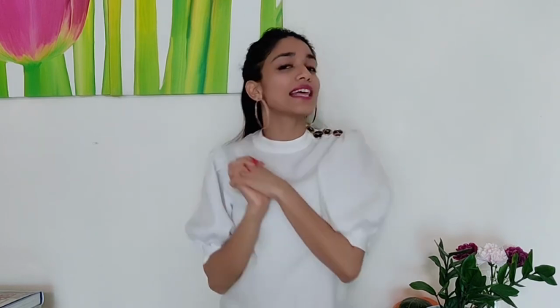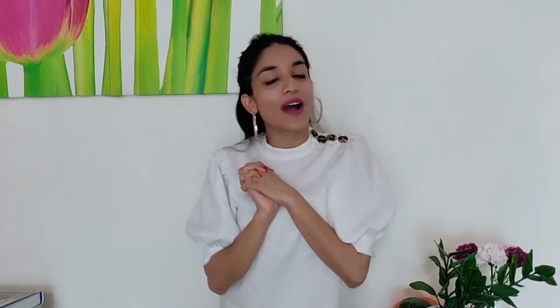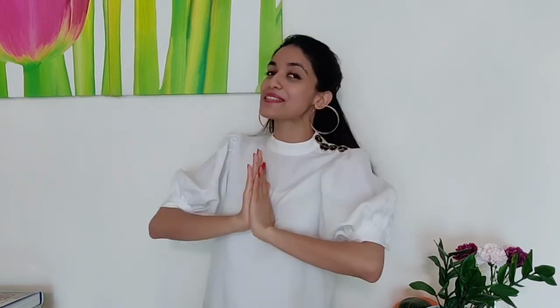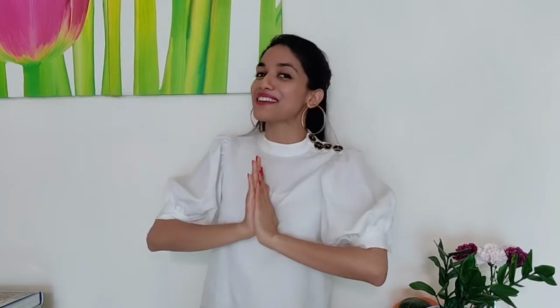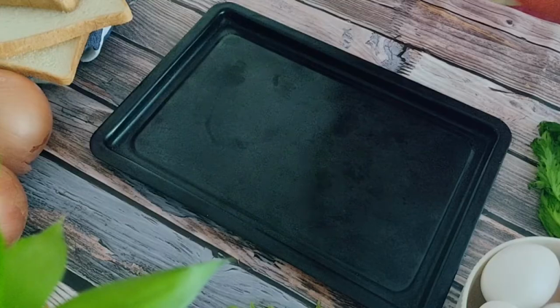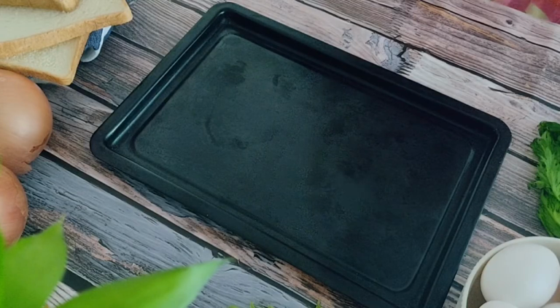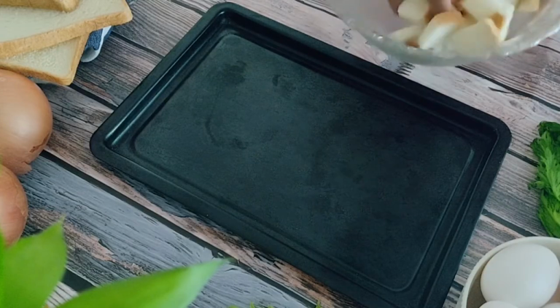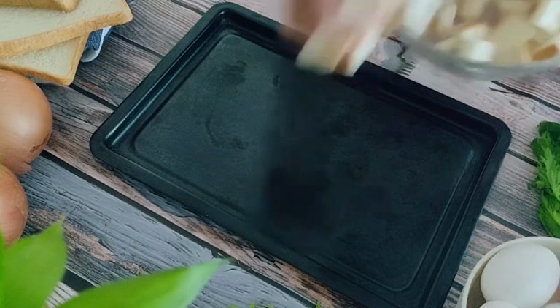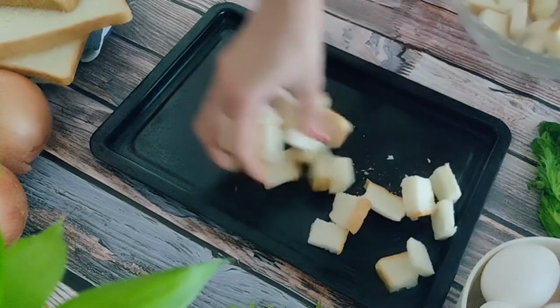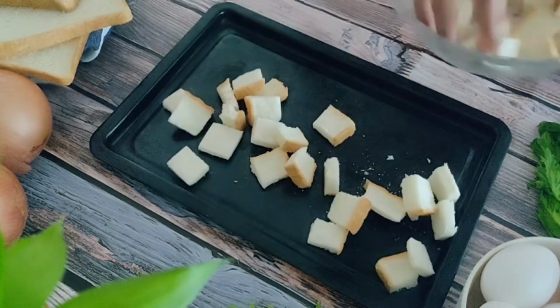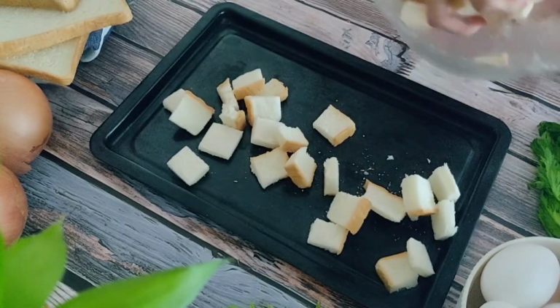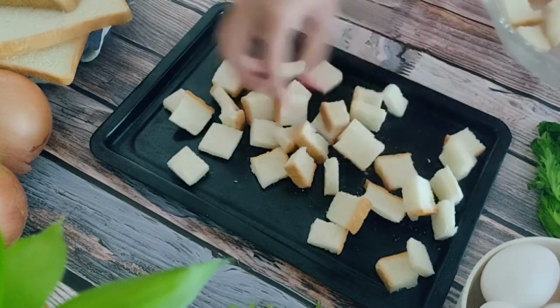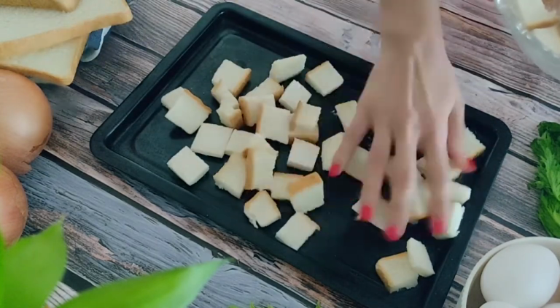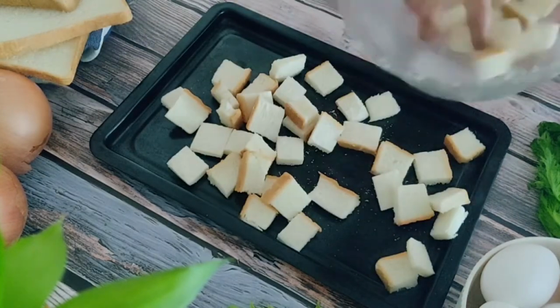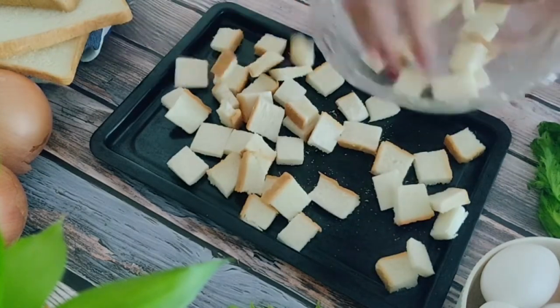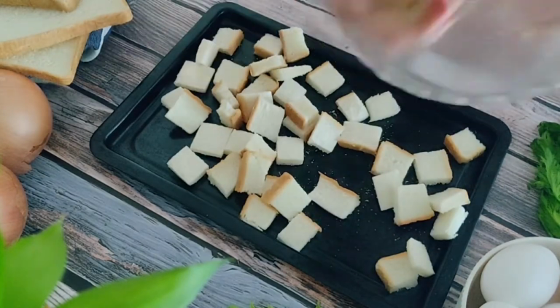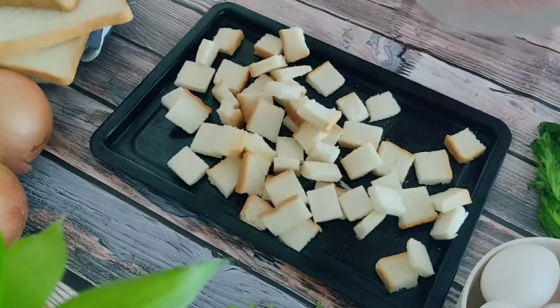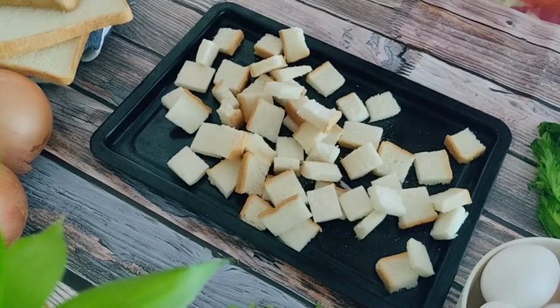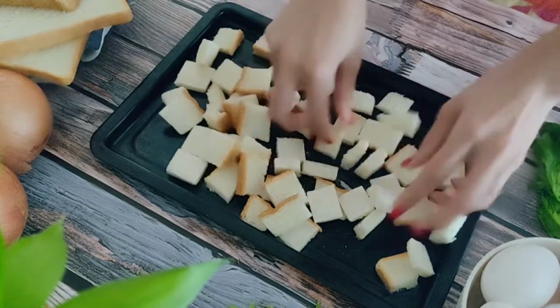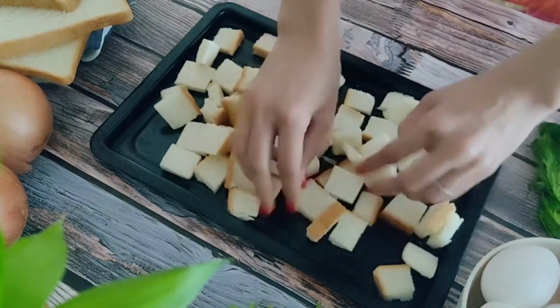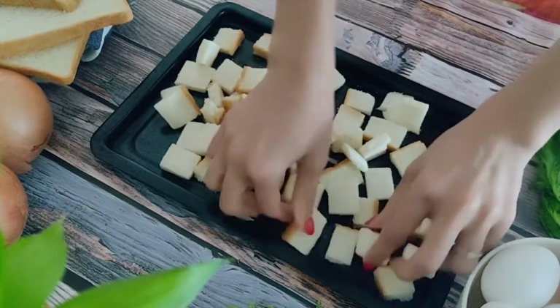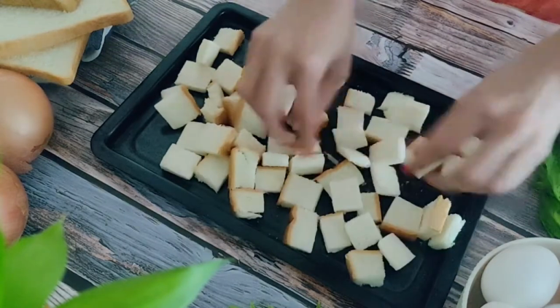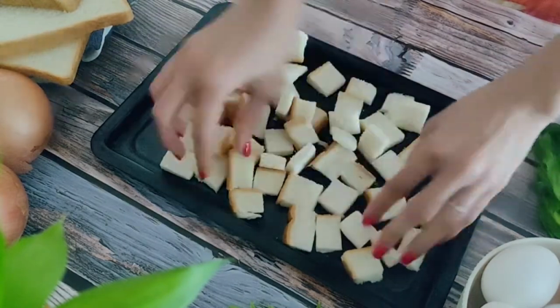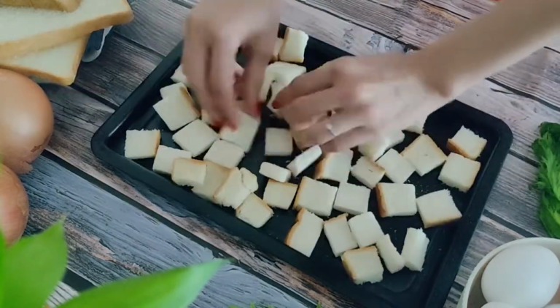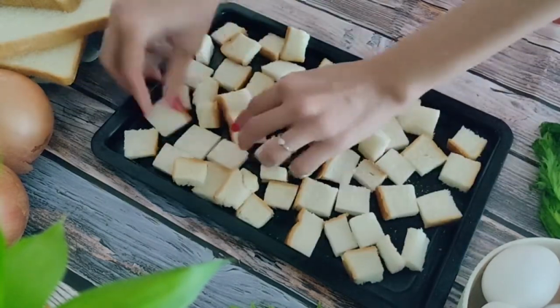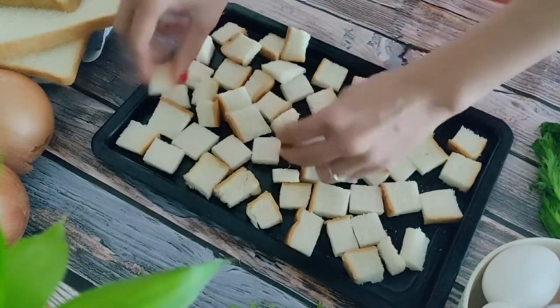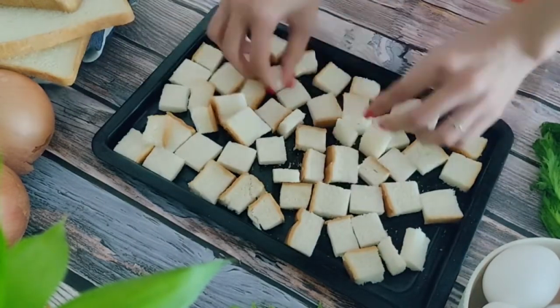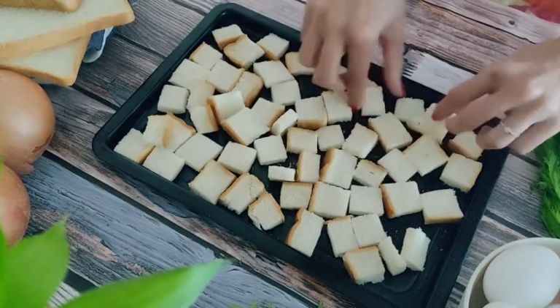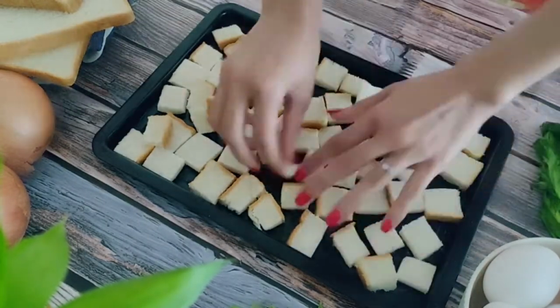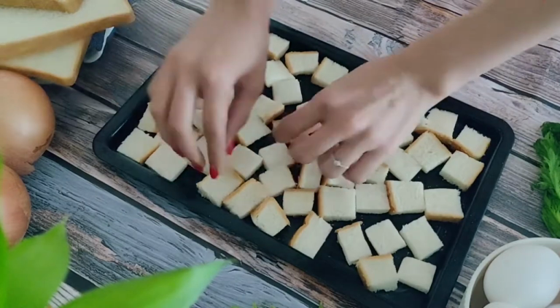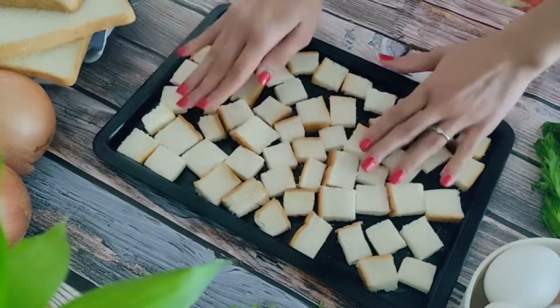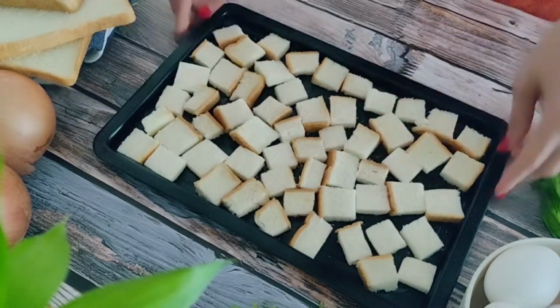Now let's go and make some stuffing. Let's start with toasting our bread. I have taken 12 slices of bread that I've cut into cubes. Arrange them in a single layer and bake in a preheated oven at 190 degrees Celsius for 15 minutes.